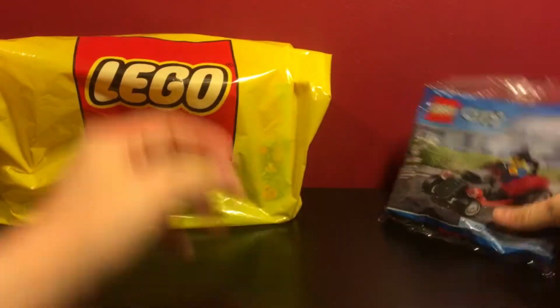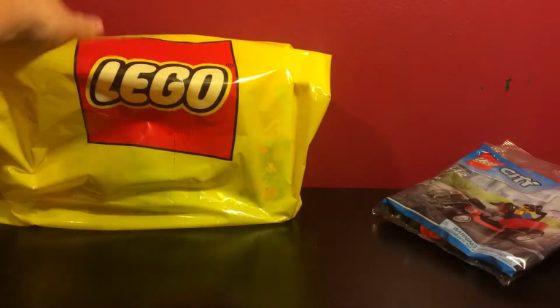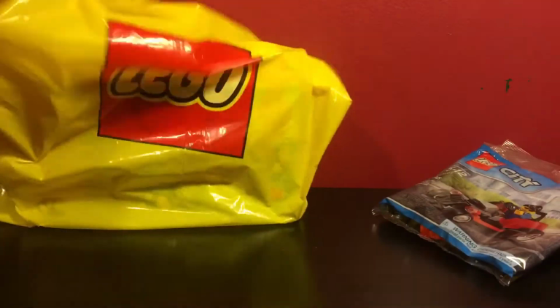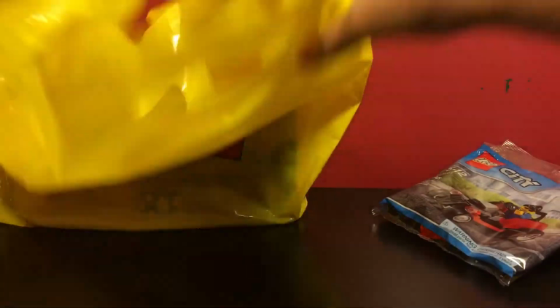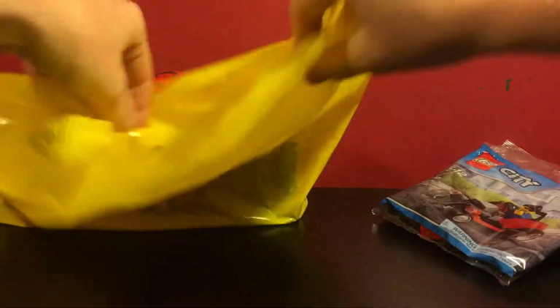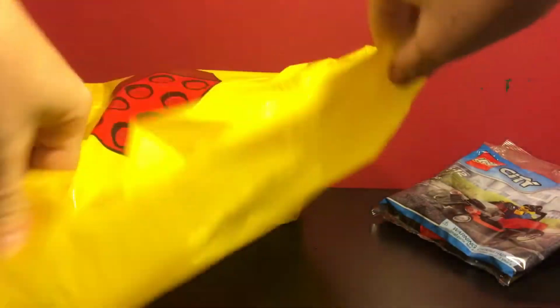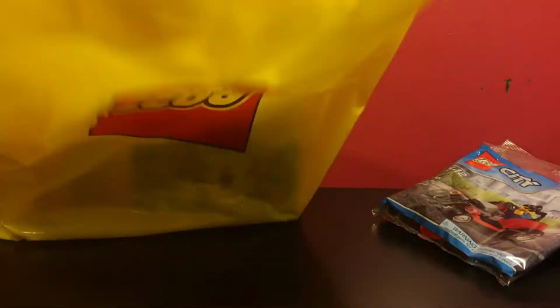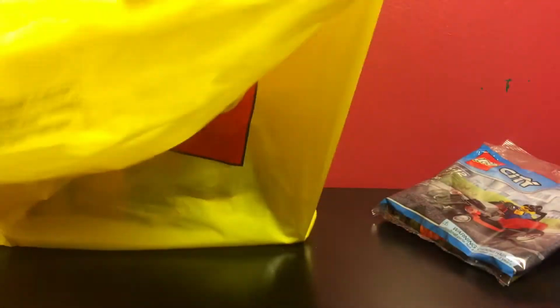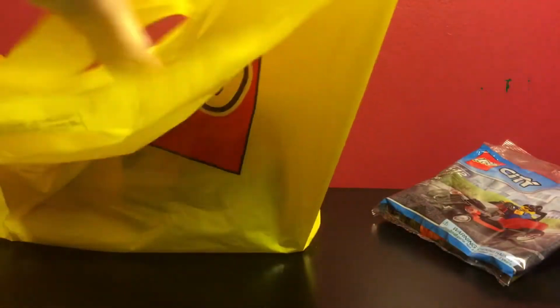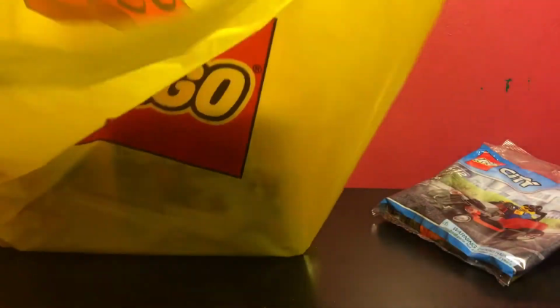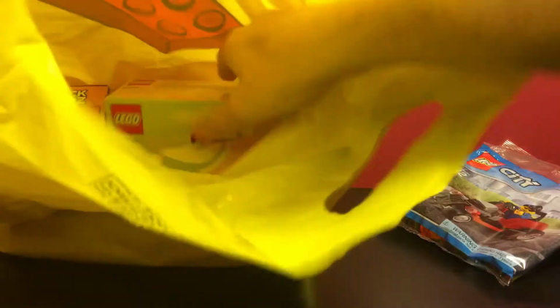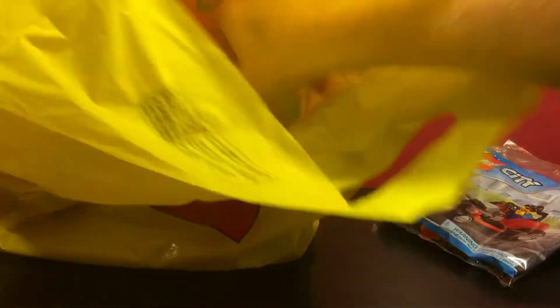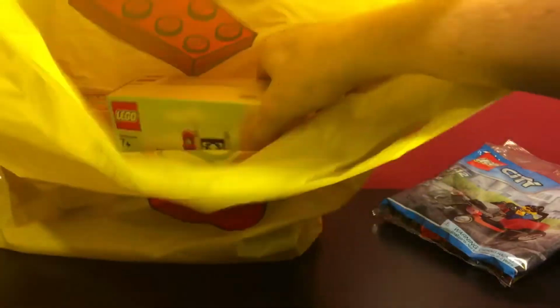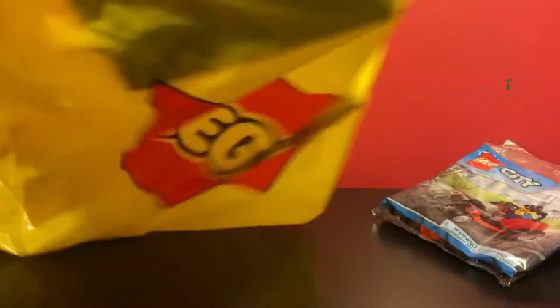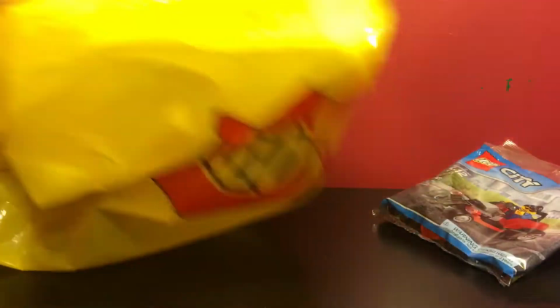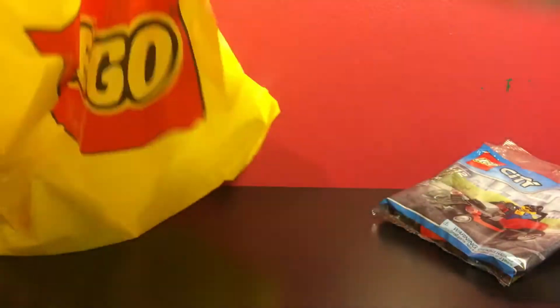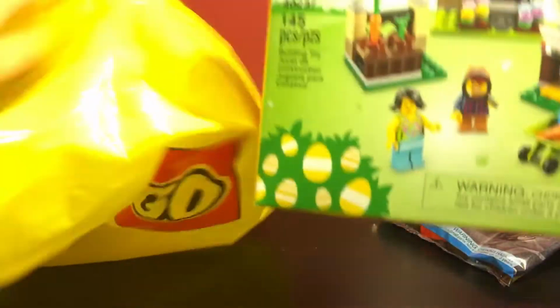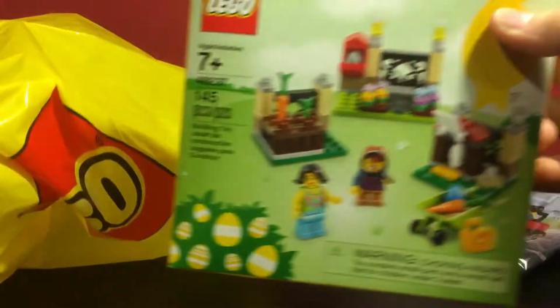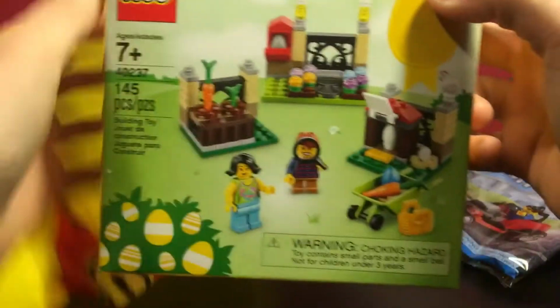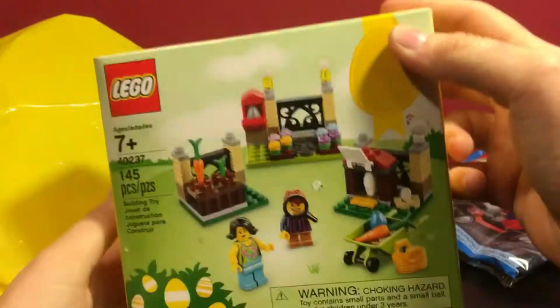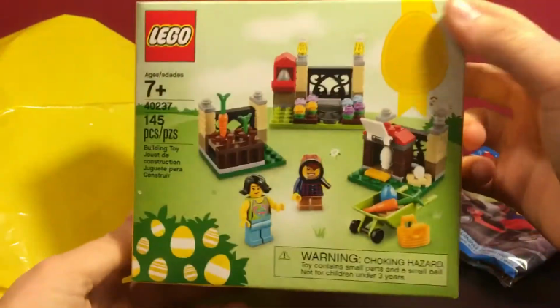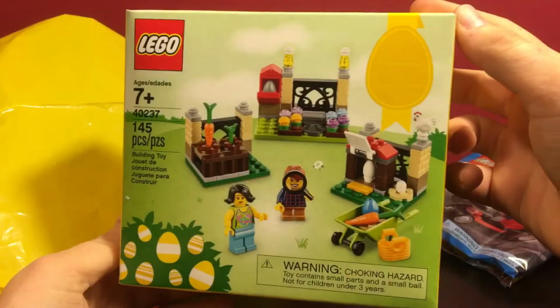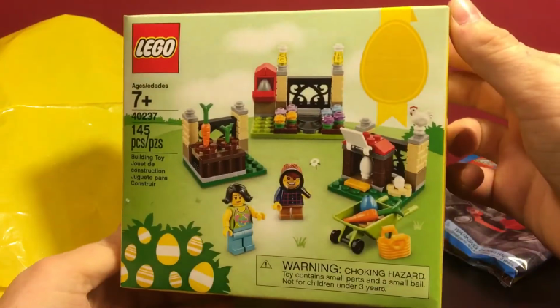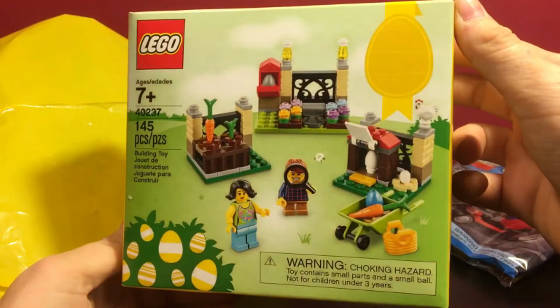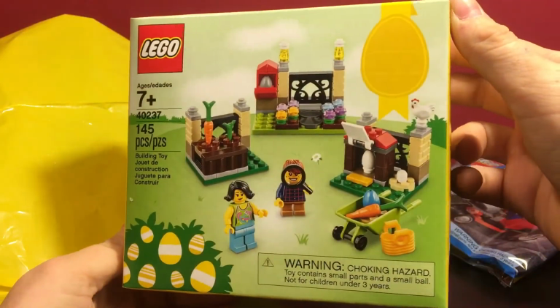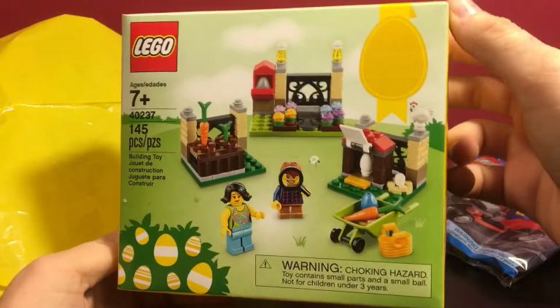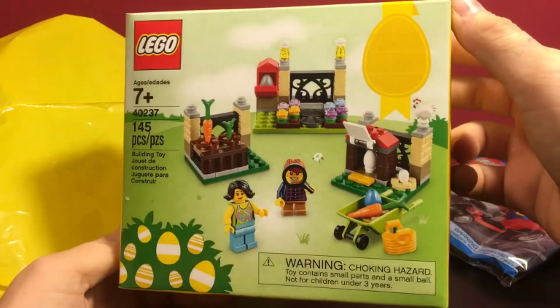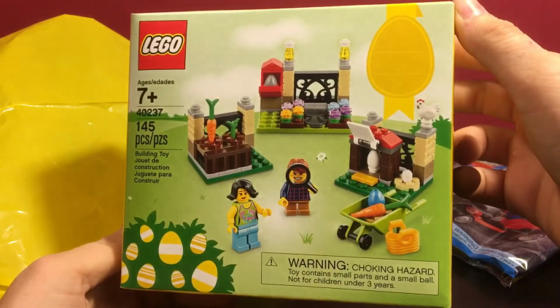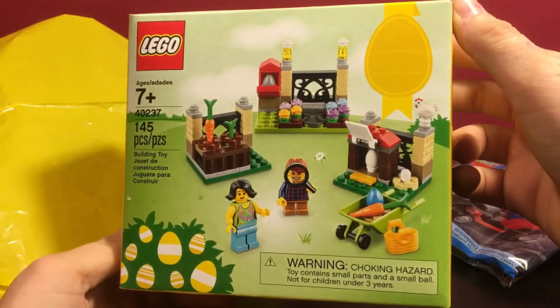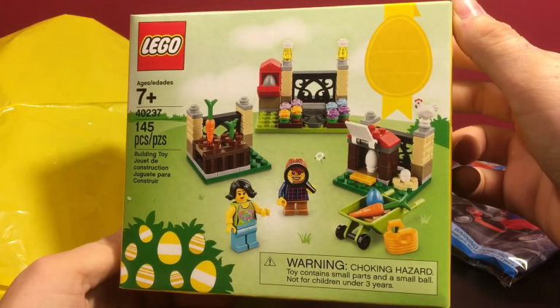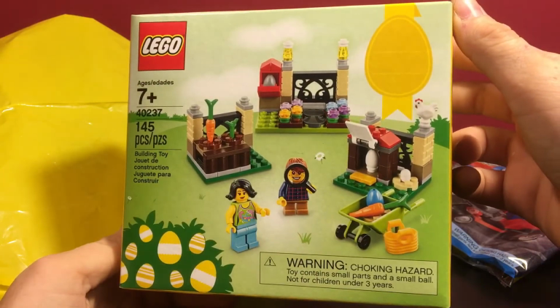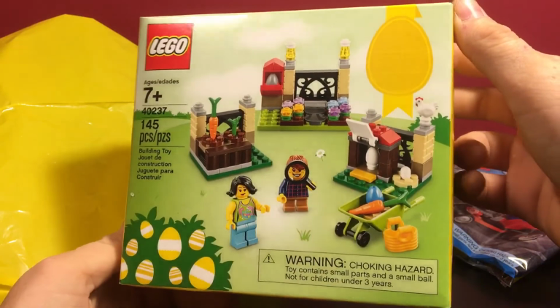Moving right along to the Lego store bag, I got the Easter Springtime Promotional Set number 40237.